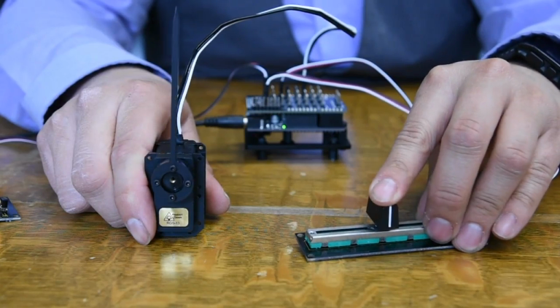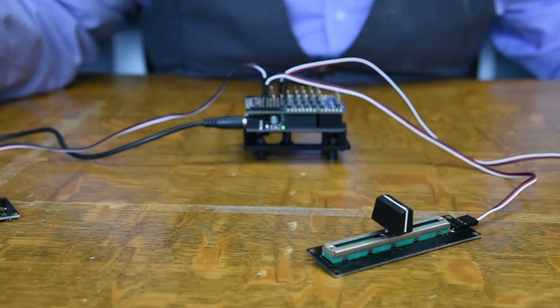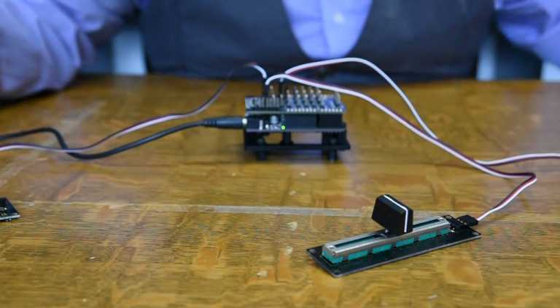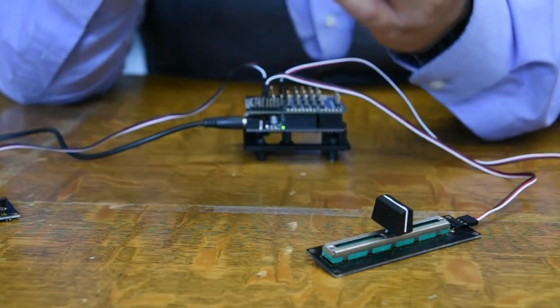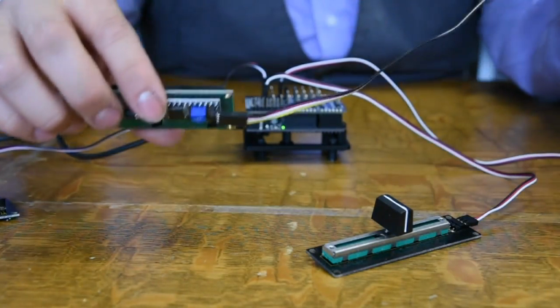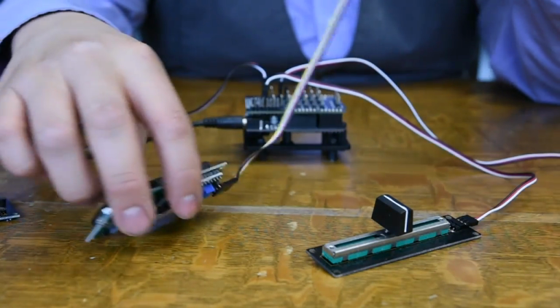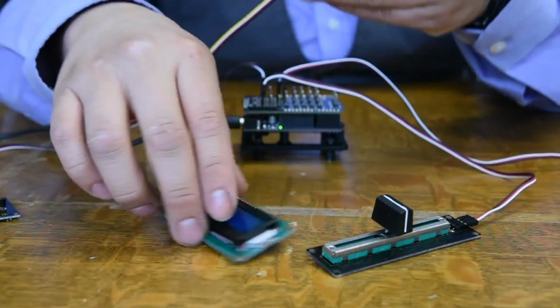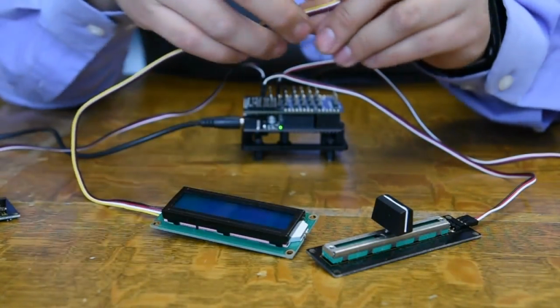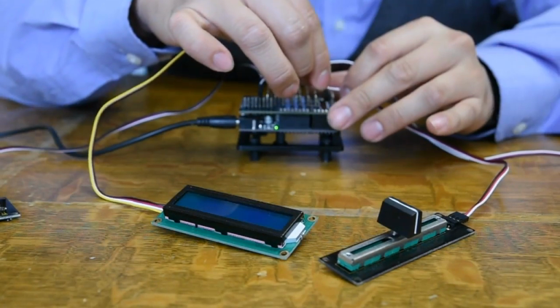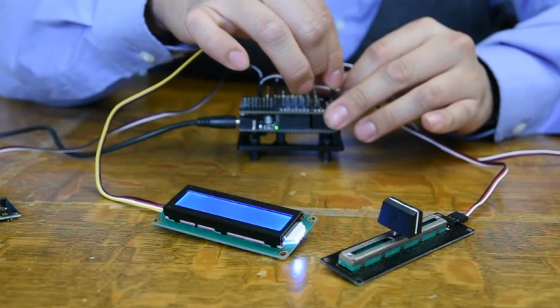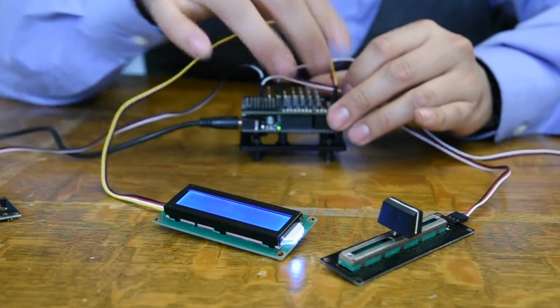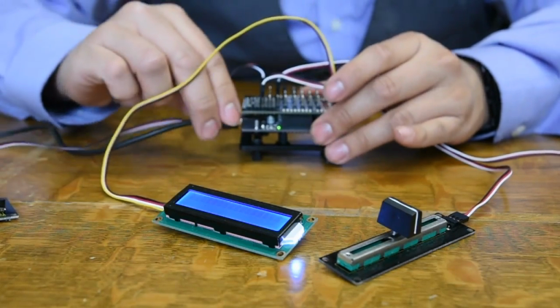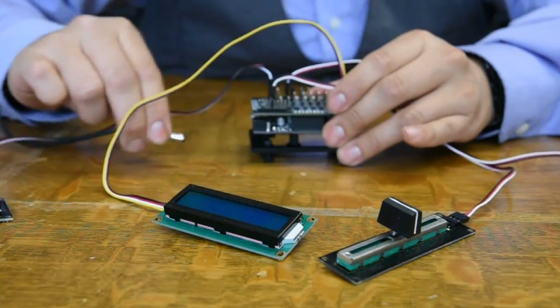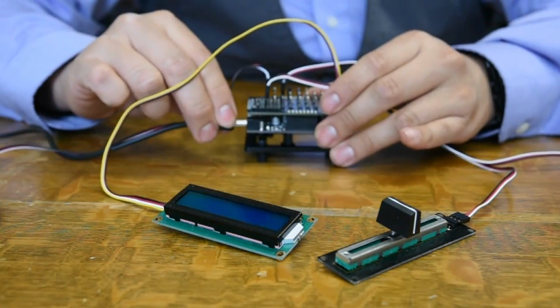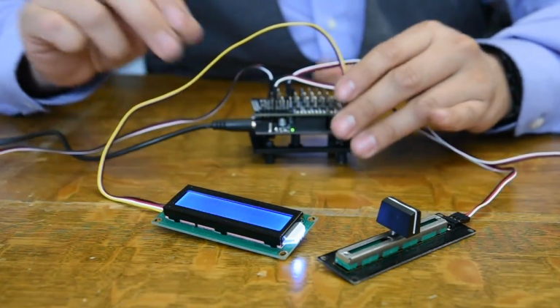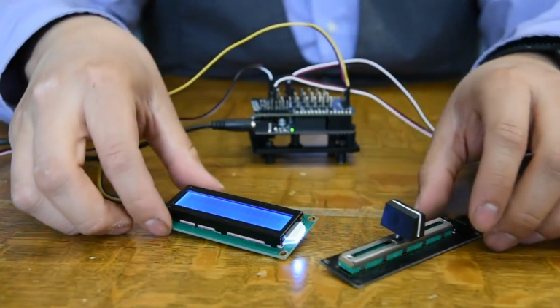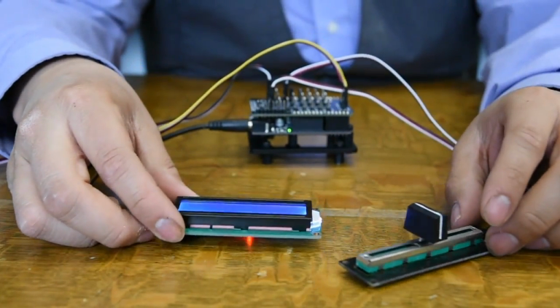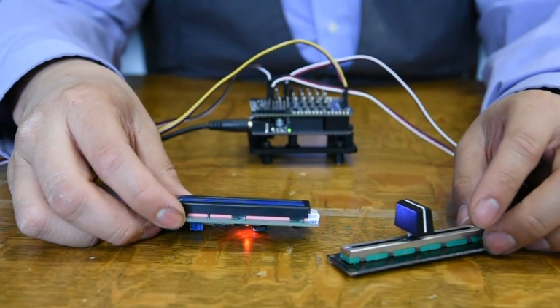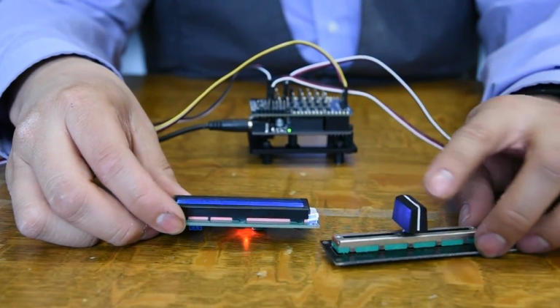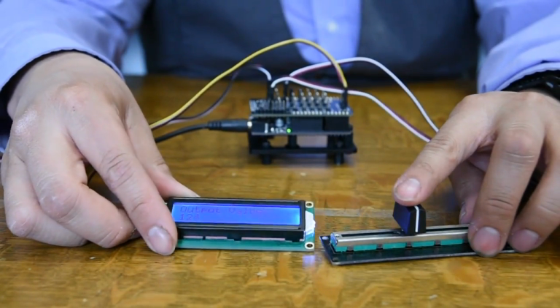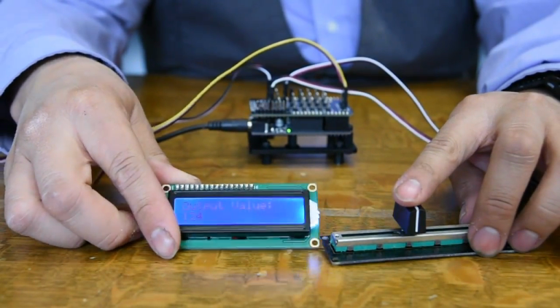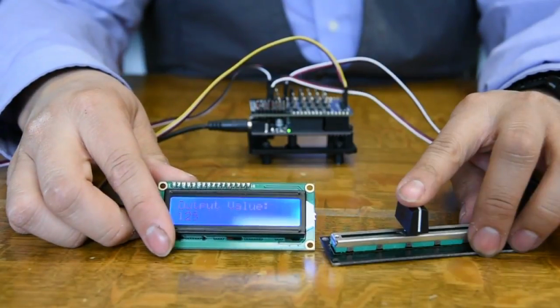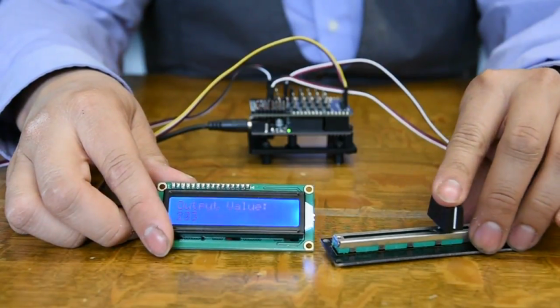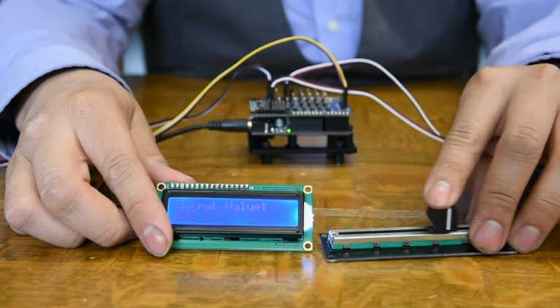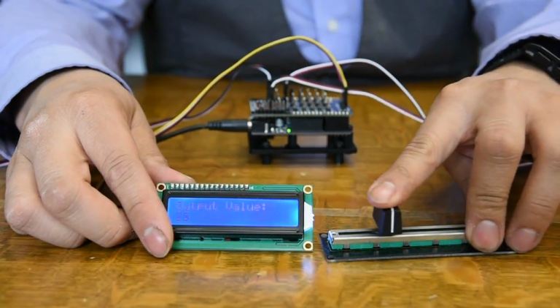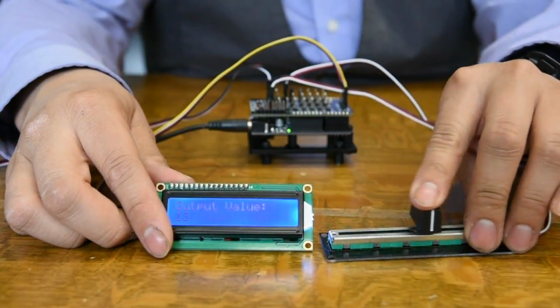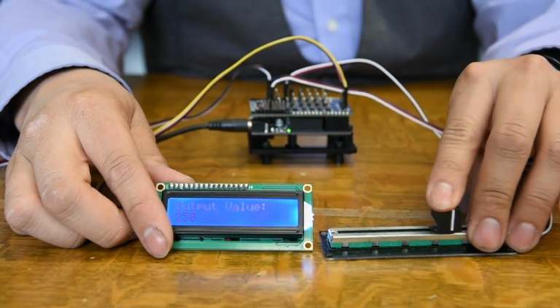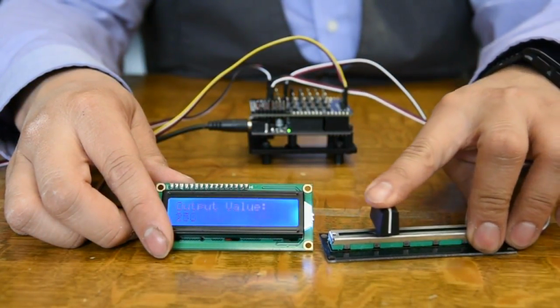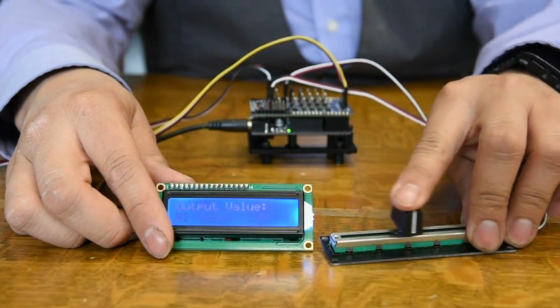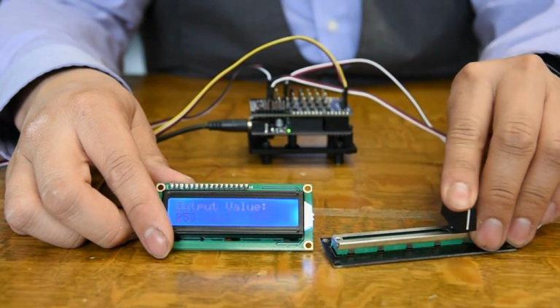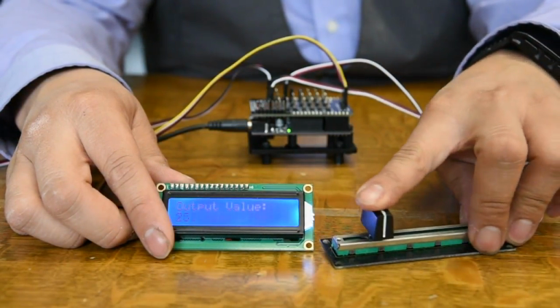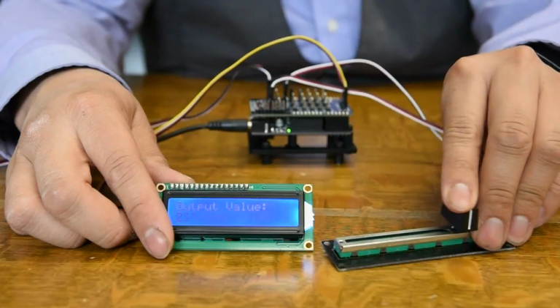I've also got this 4-pin LCD. I'll plug this in and restart my Geekduino board, and the values on the LCD are going to change as I move the slider.